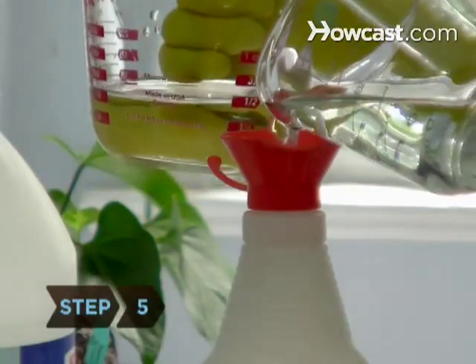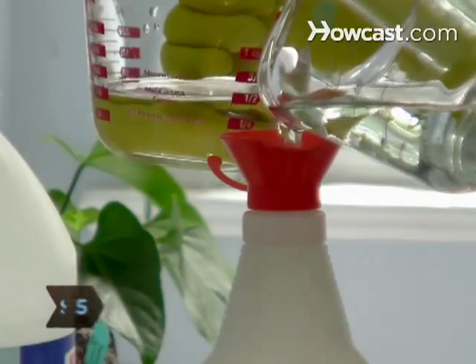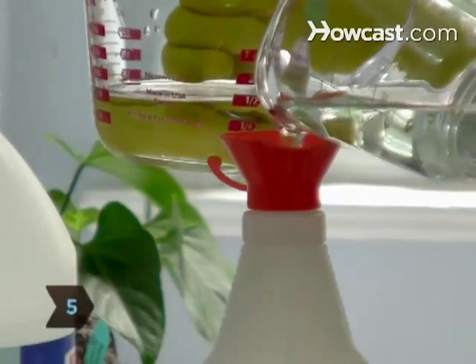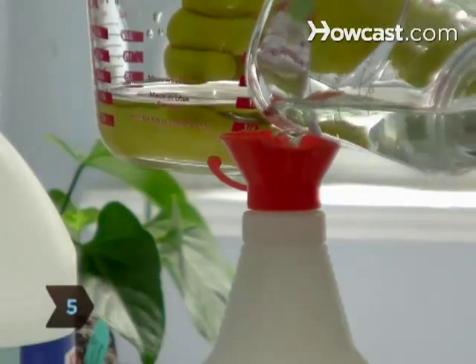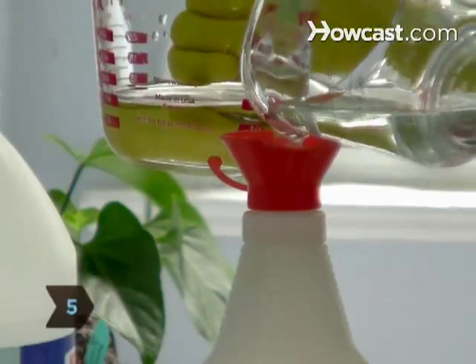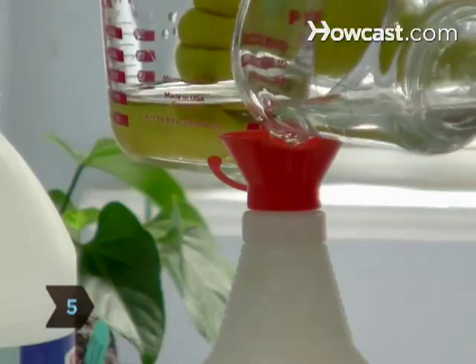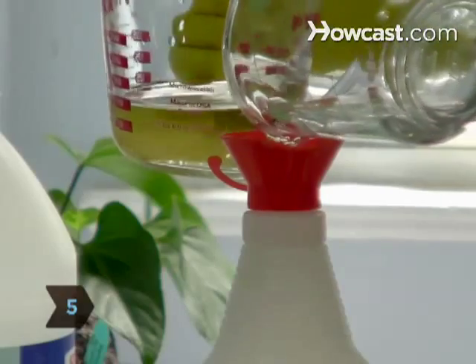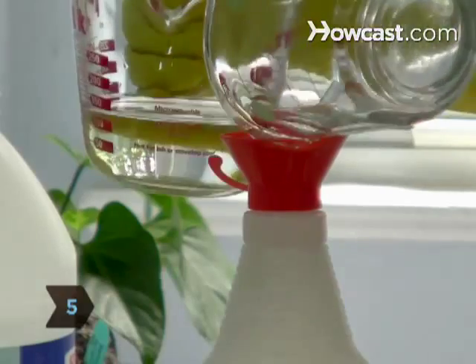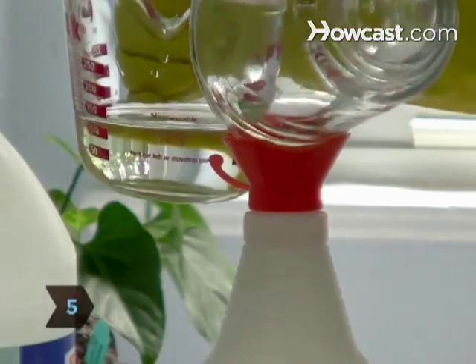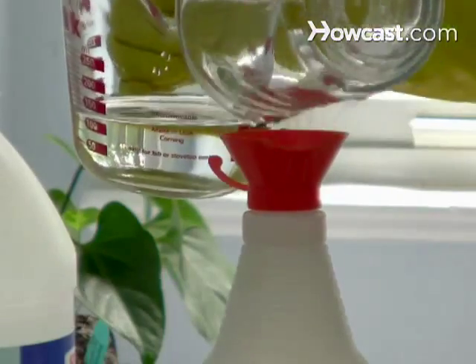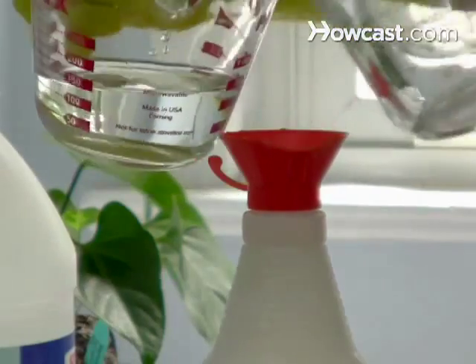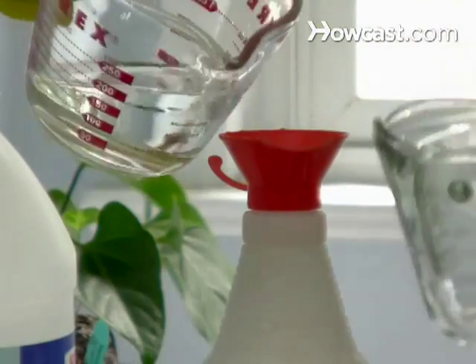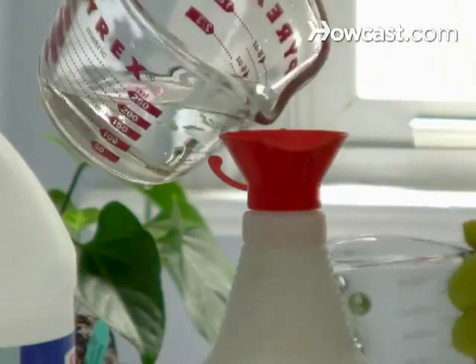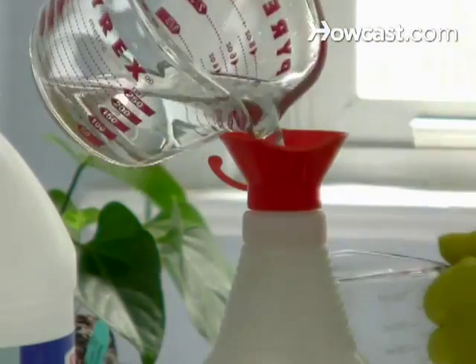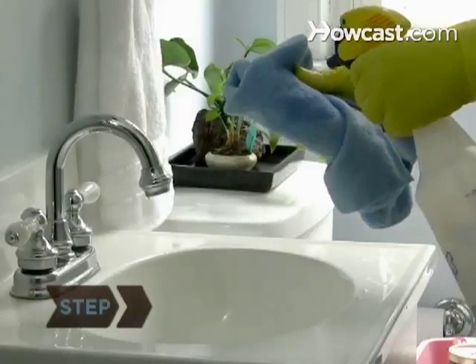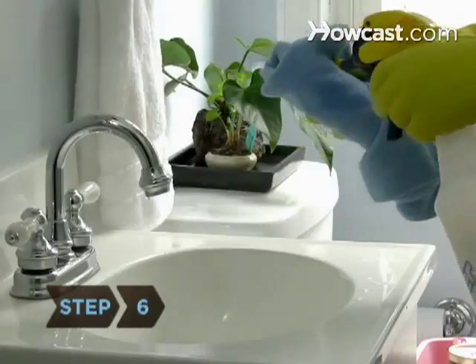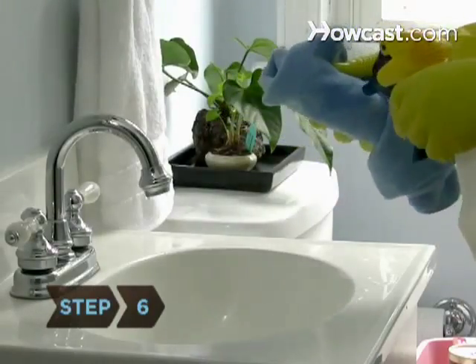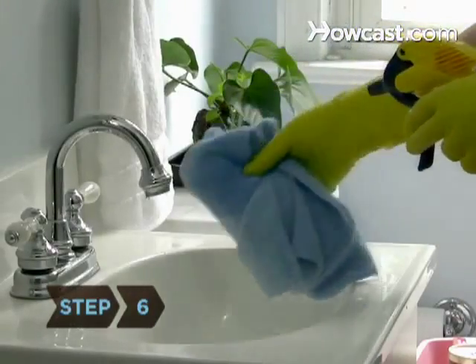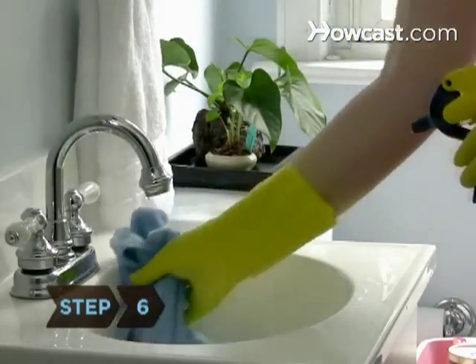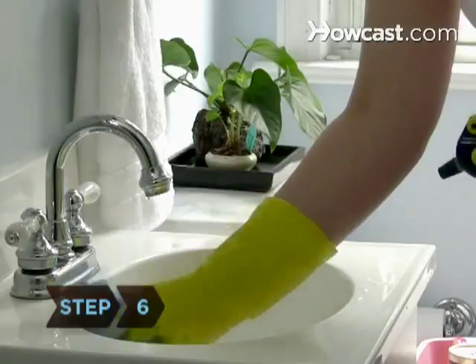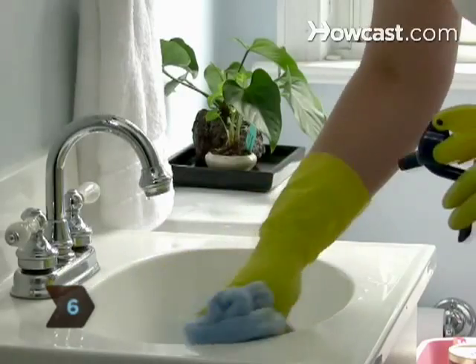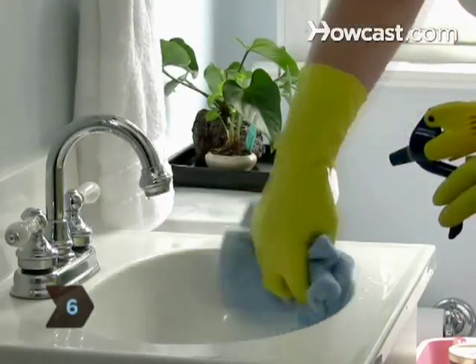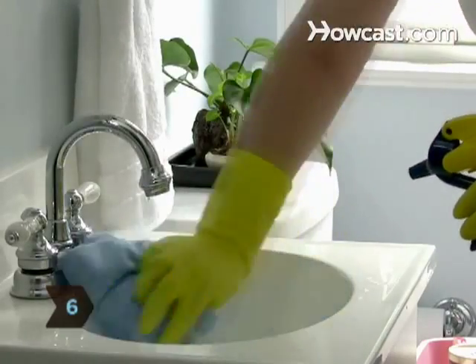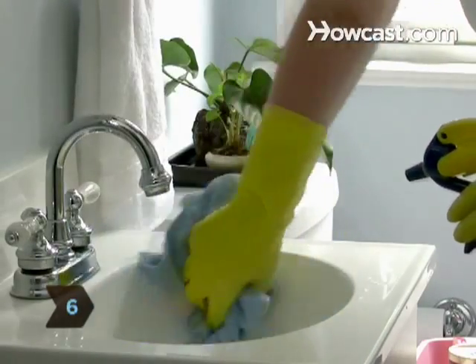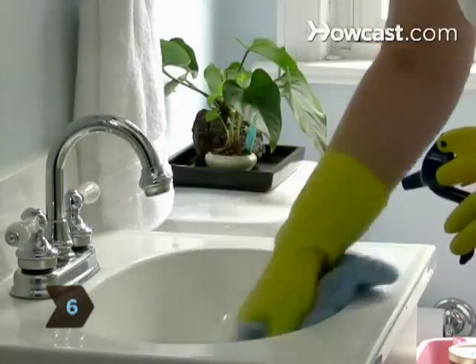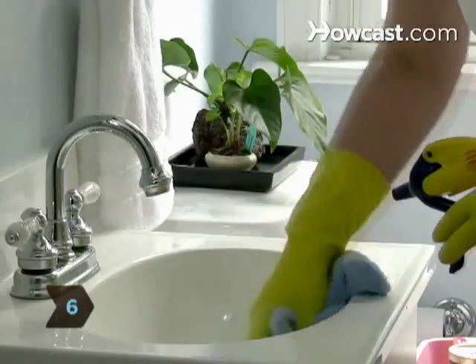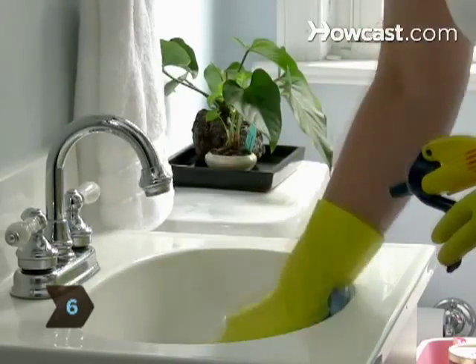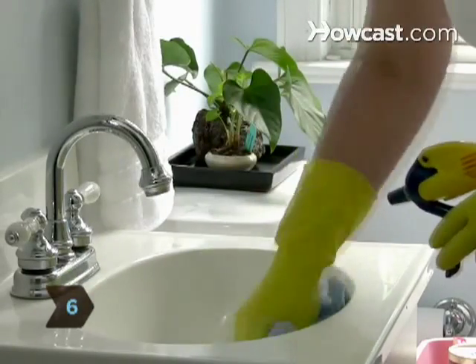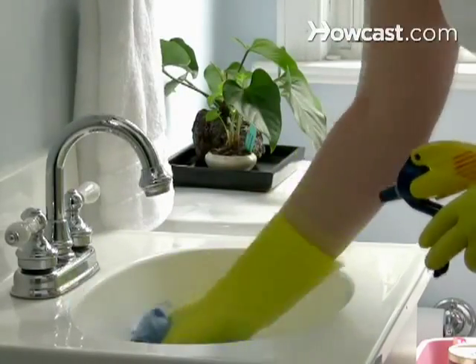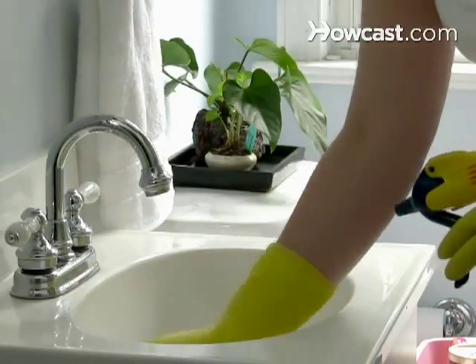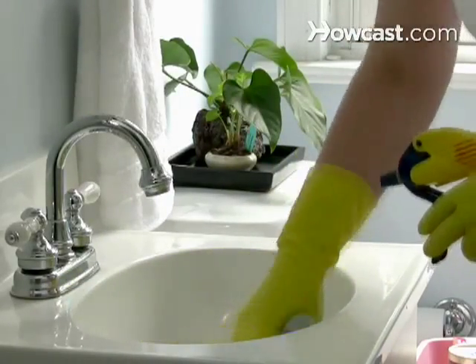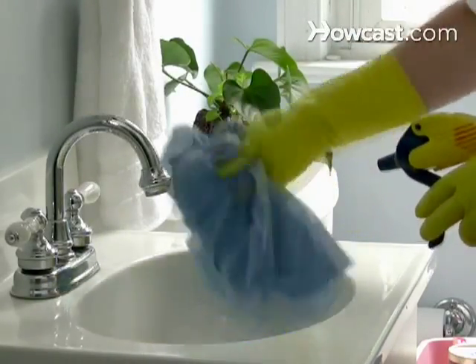Step 5. Fill a spray bottle with equal parts water and white vinegar. Step 6. Spray the solution onto another cloth and wipe the basin, the faucets, and the countertop.